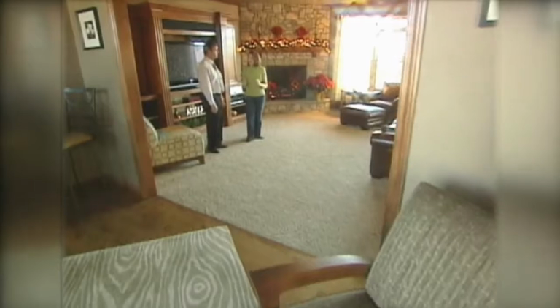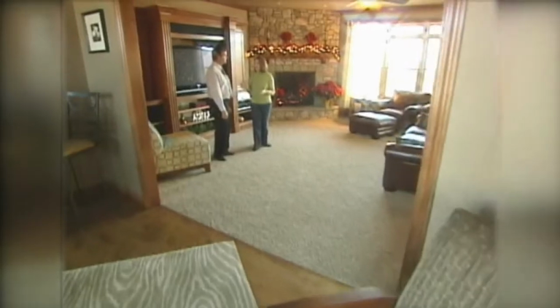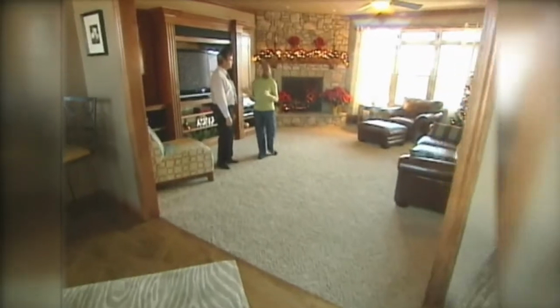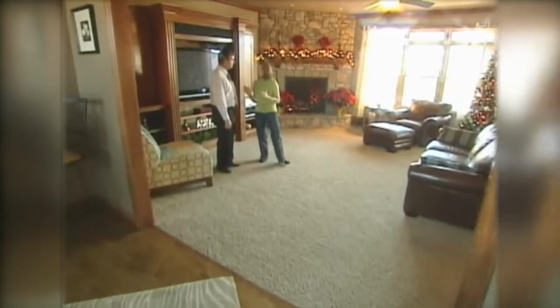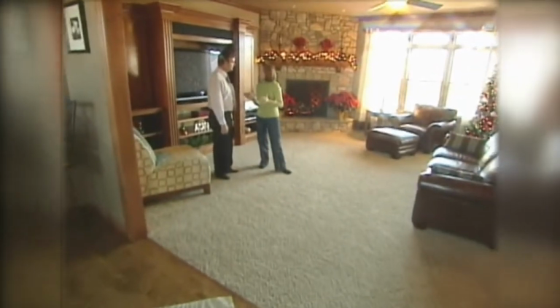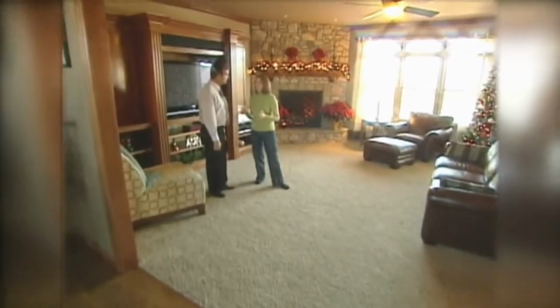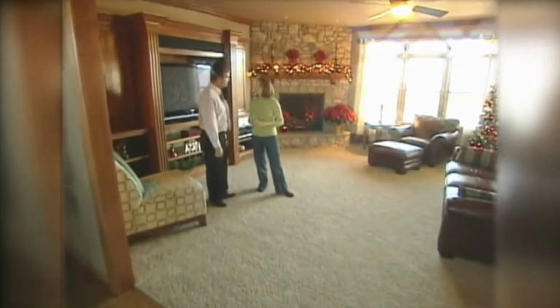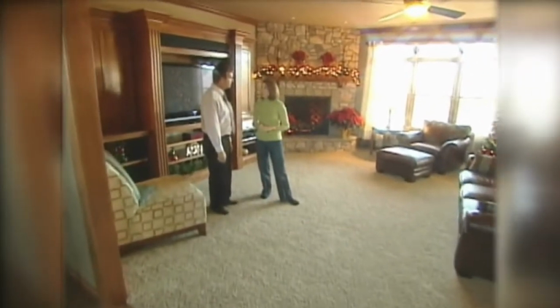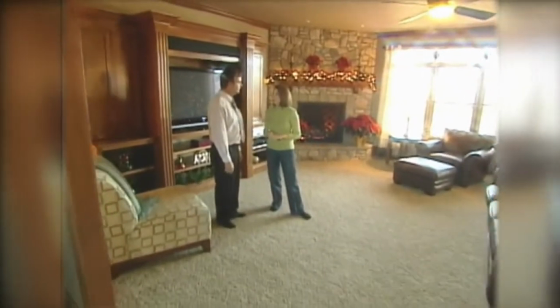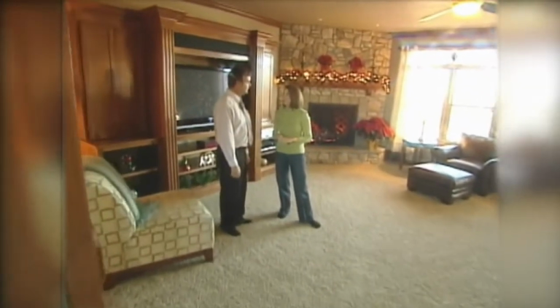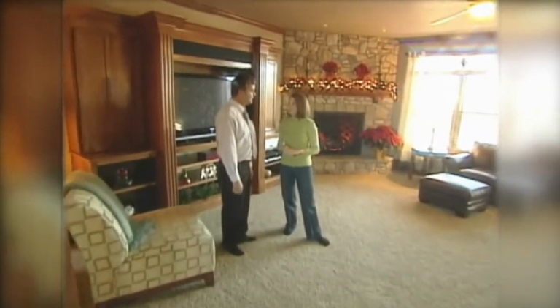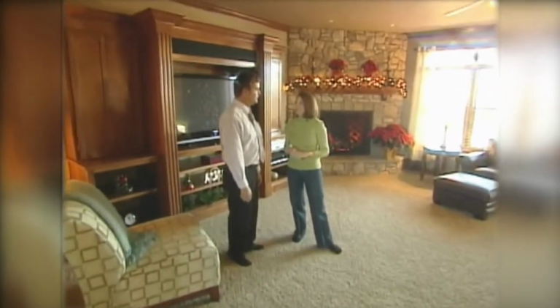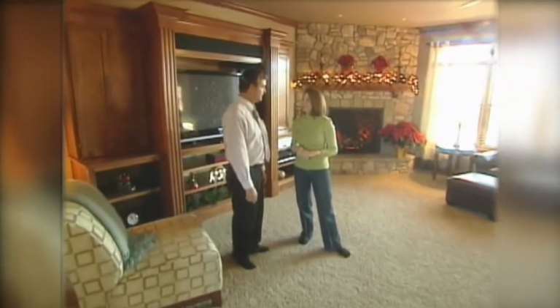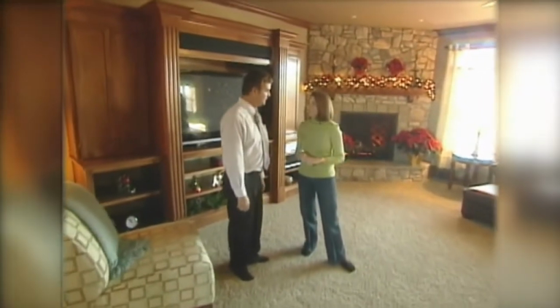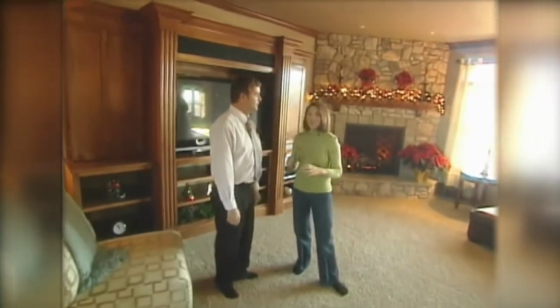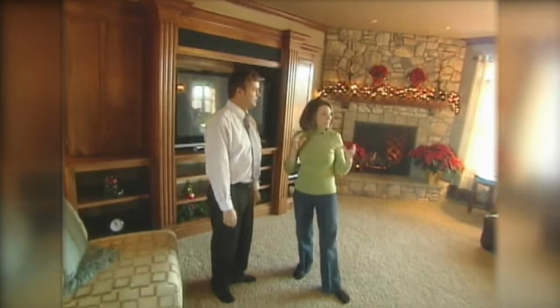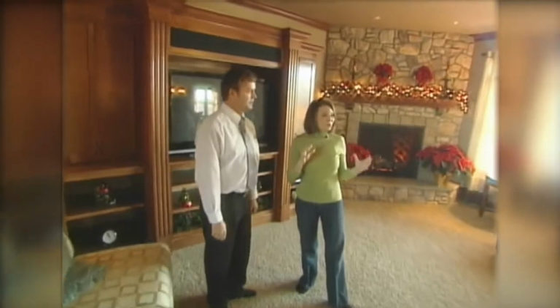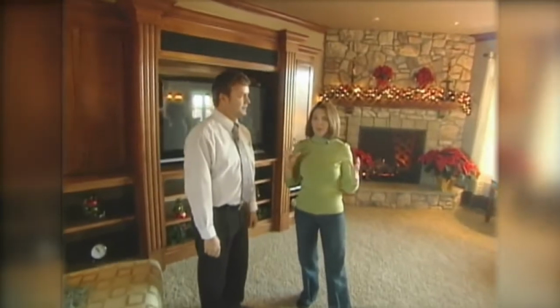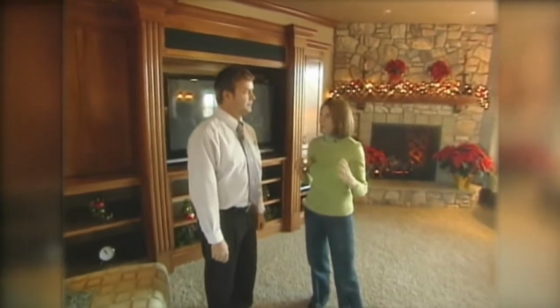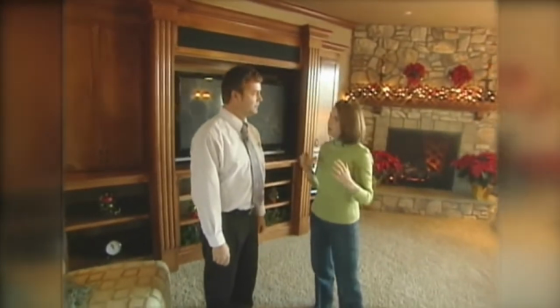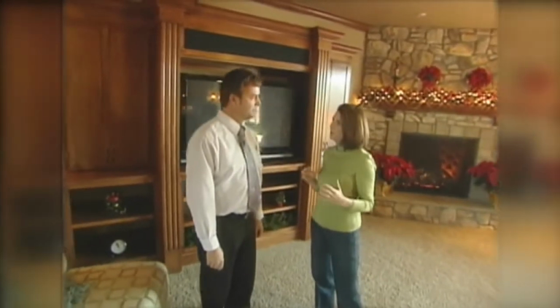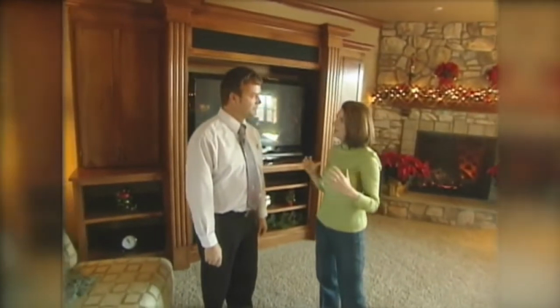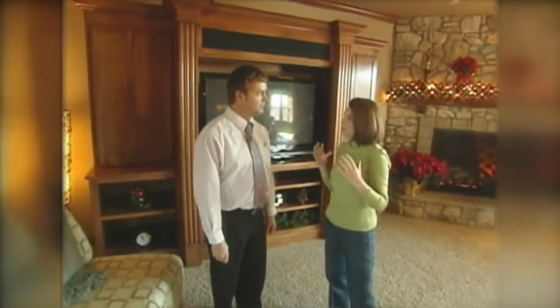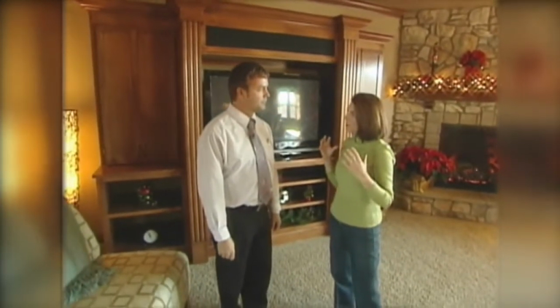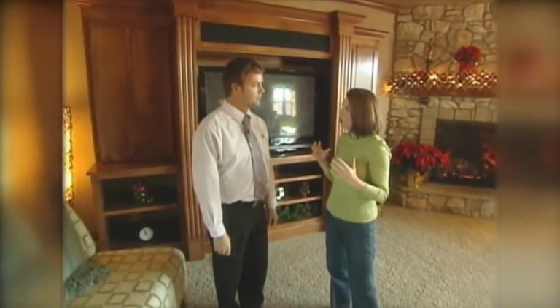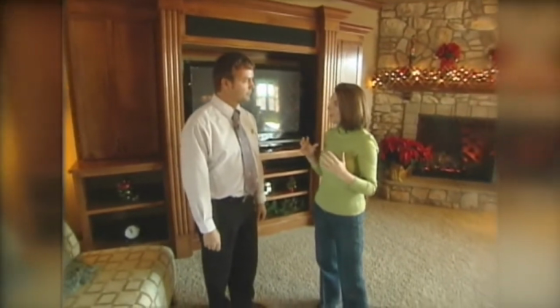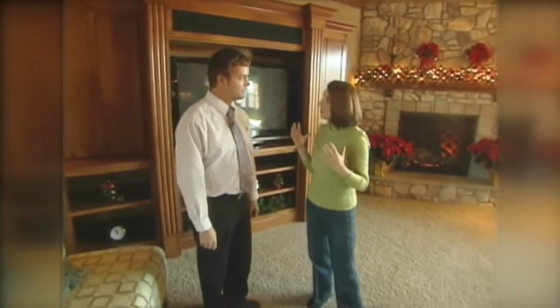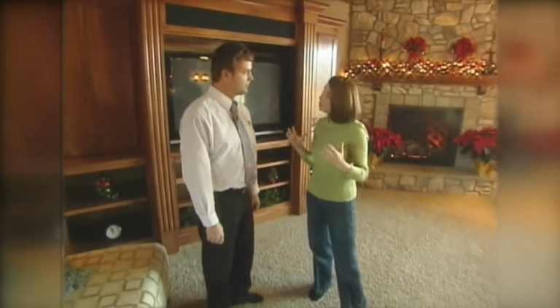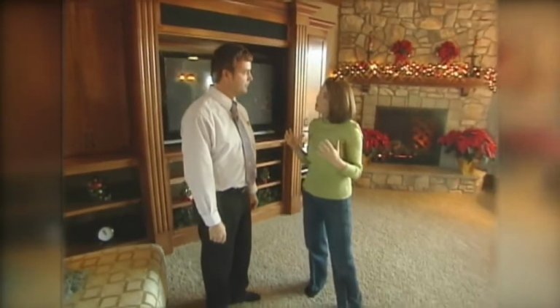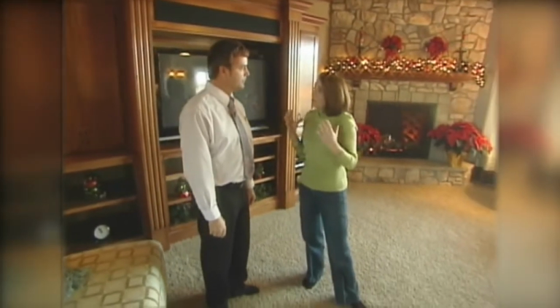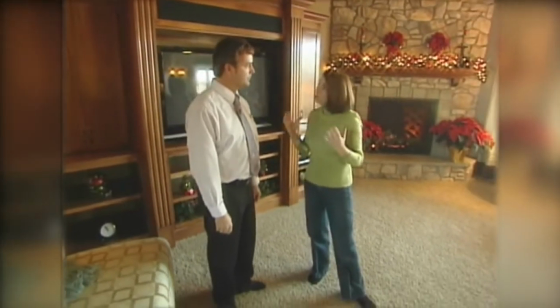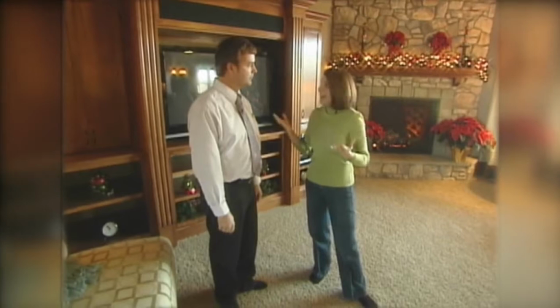An absolutely gorgeous home — it's just beautiful. Thank you very much, Amy. It looks like it's a real family-friendly home. They want a beautiful place, but they want to be able to relax.